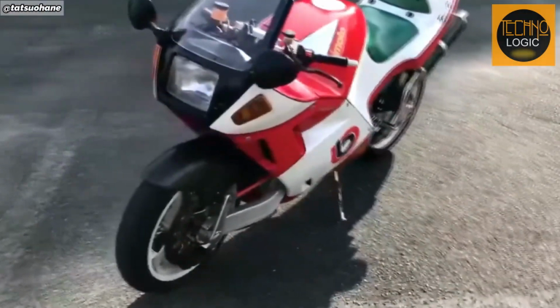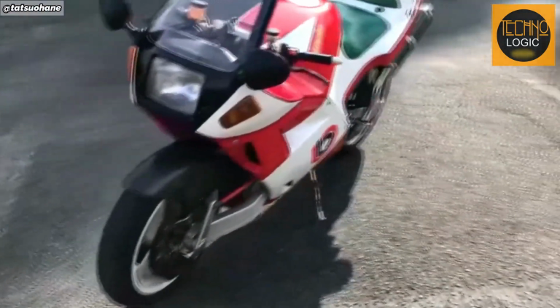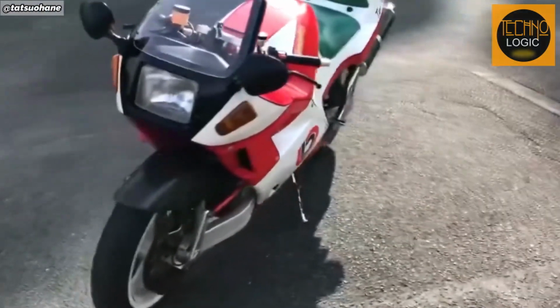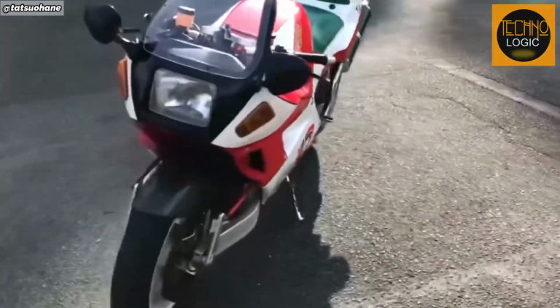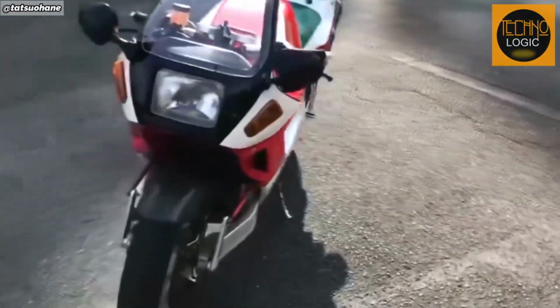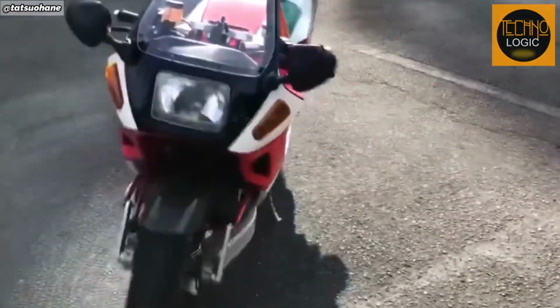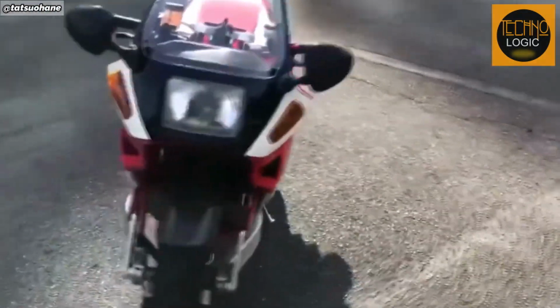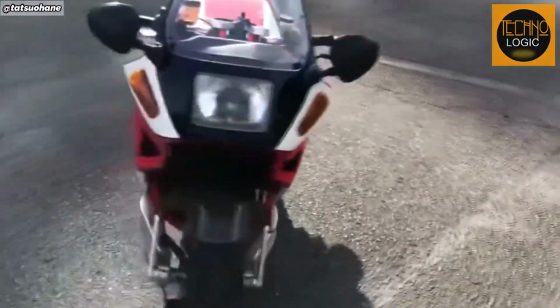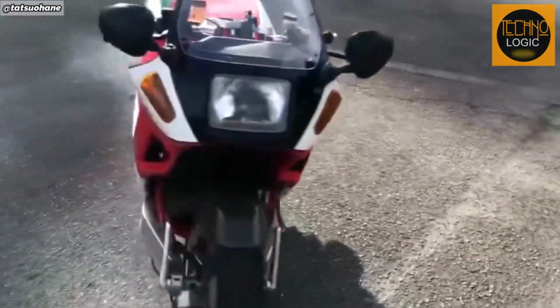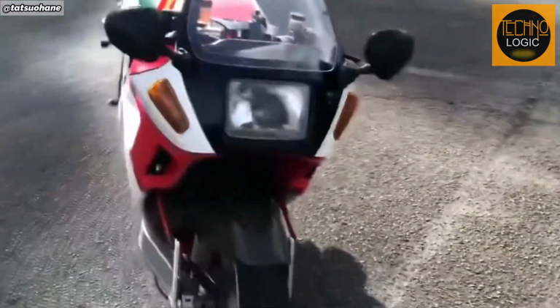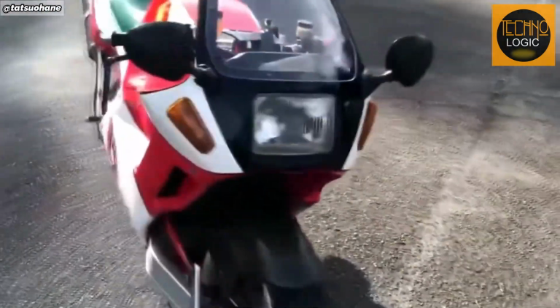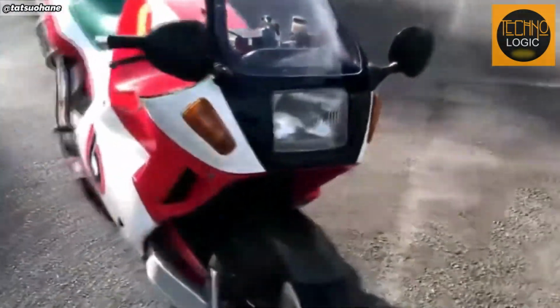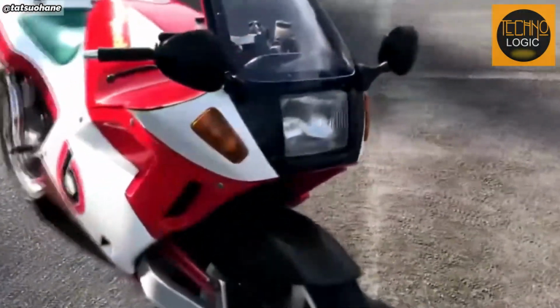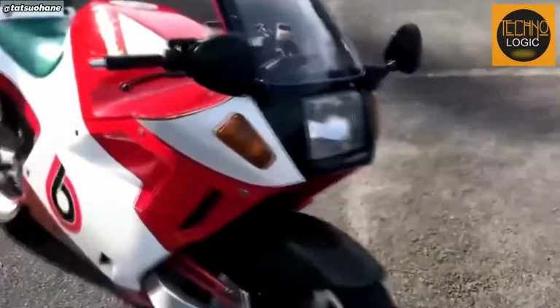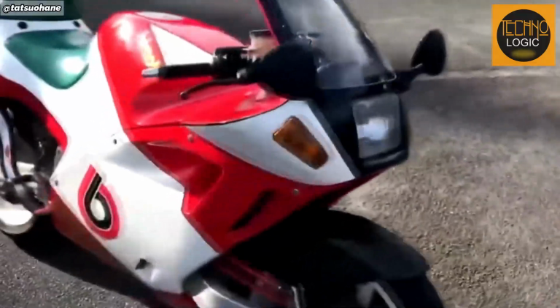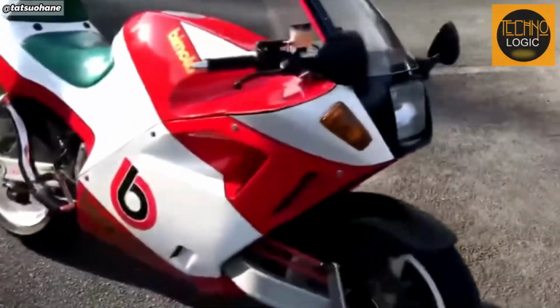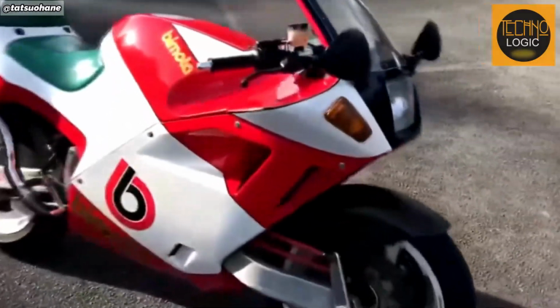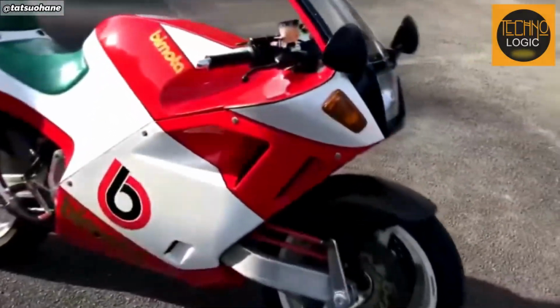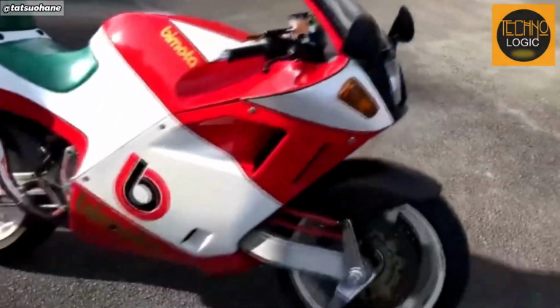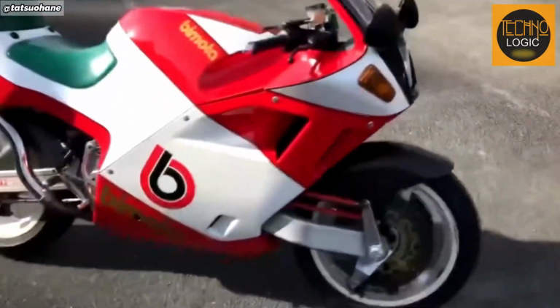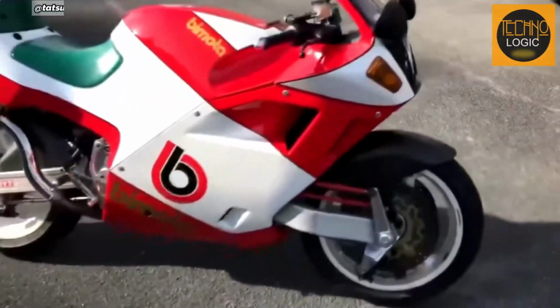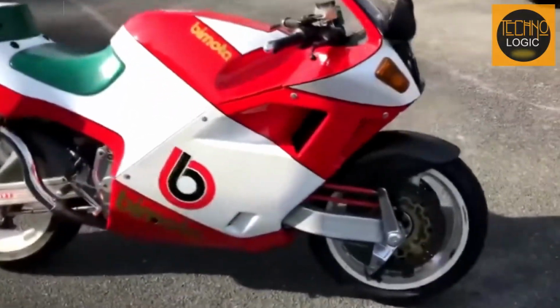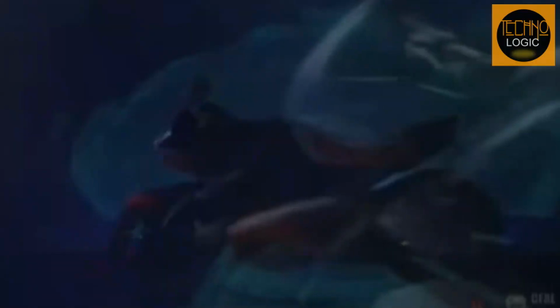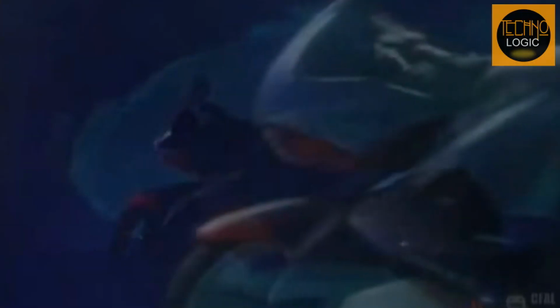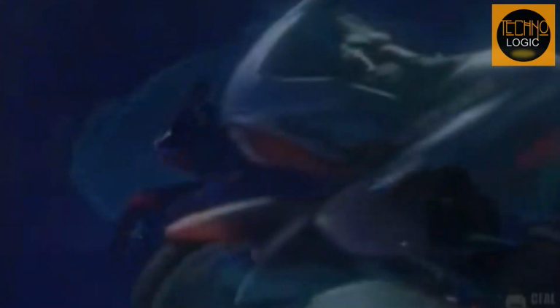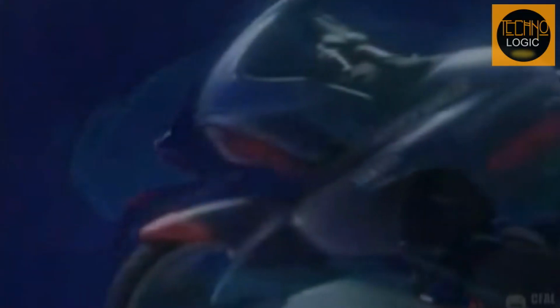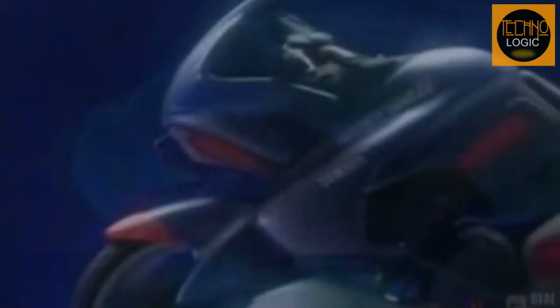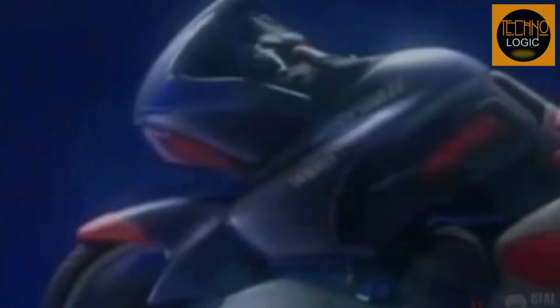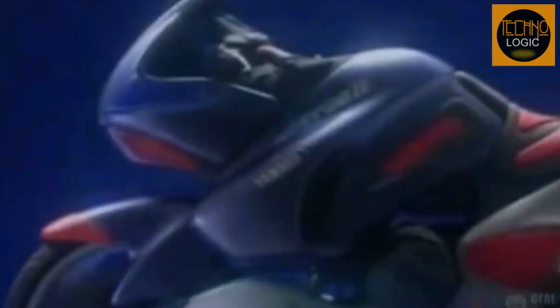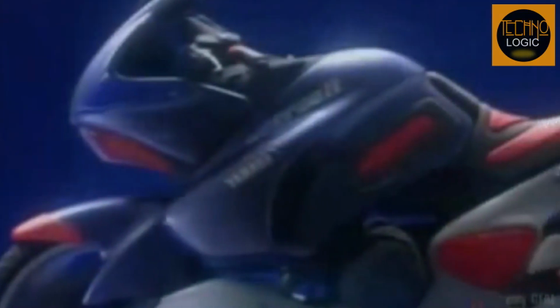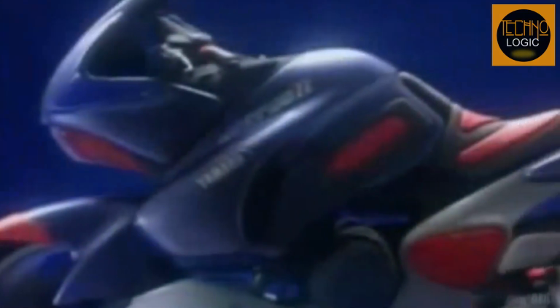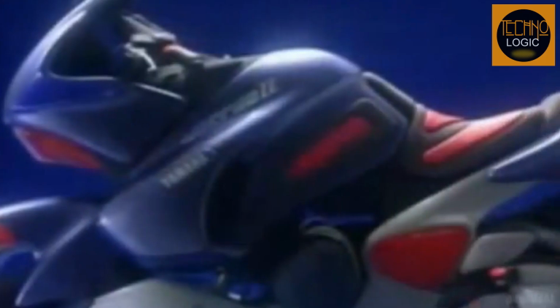Motorcycles with beautifully curved designs aren't exclusive to Italian brands like Ducati or Bimota. Yamaha managed to grab attention with a different approach.